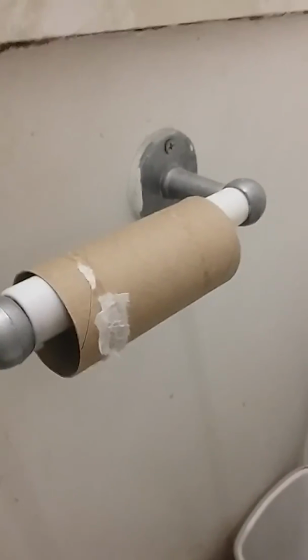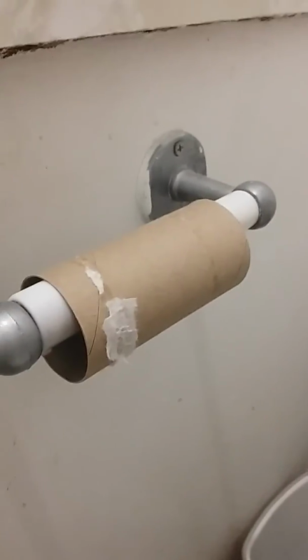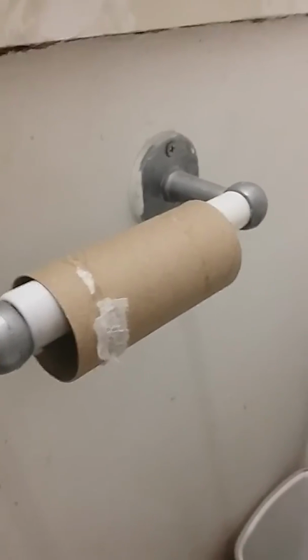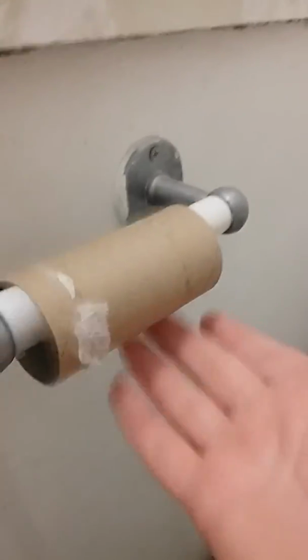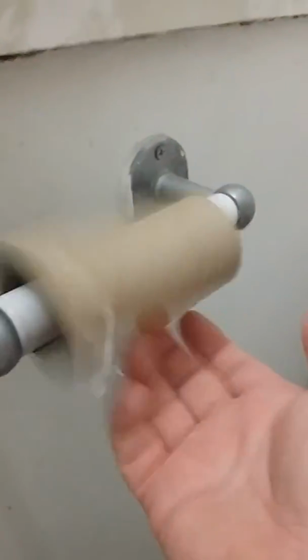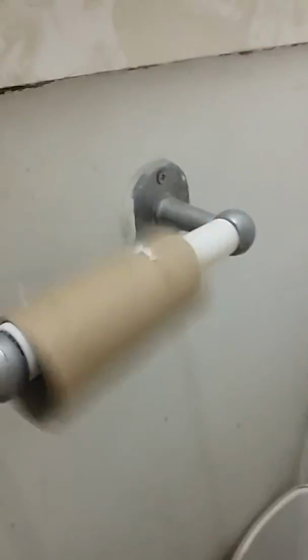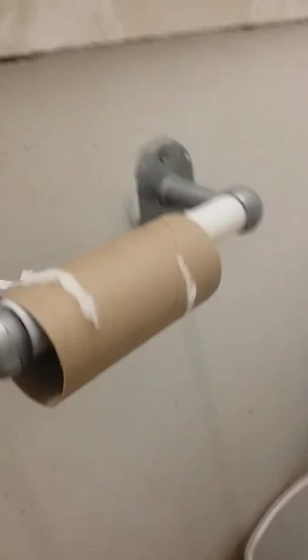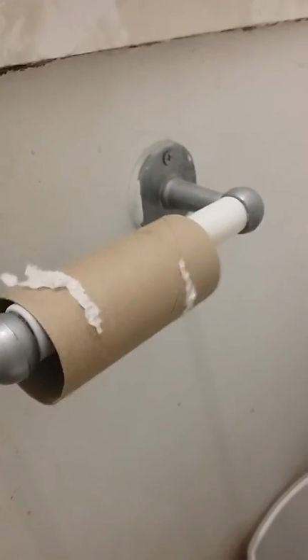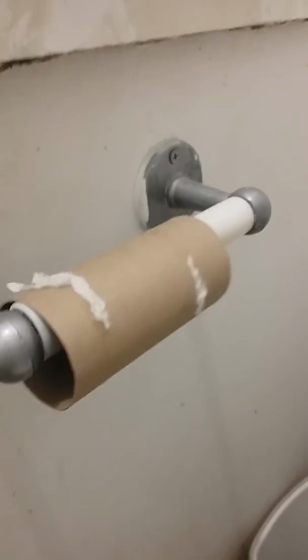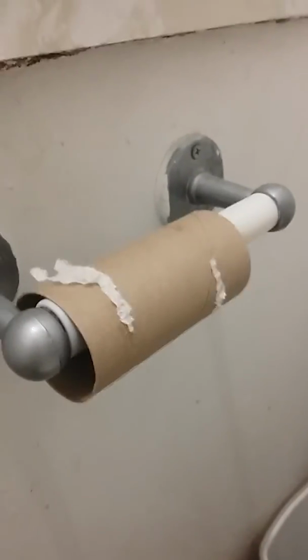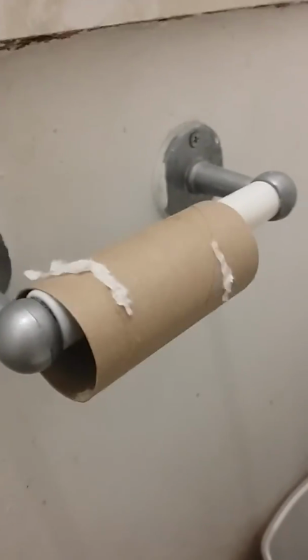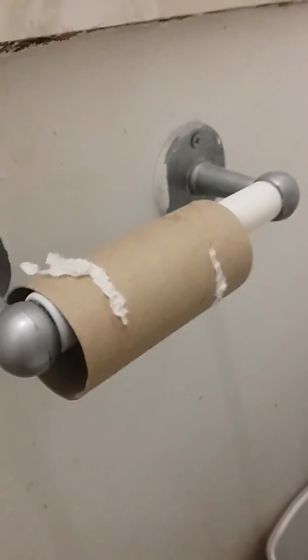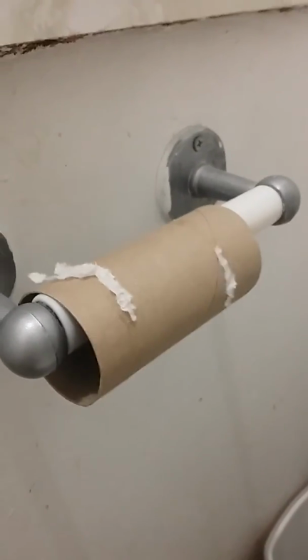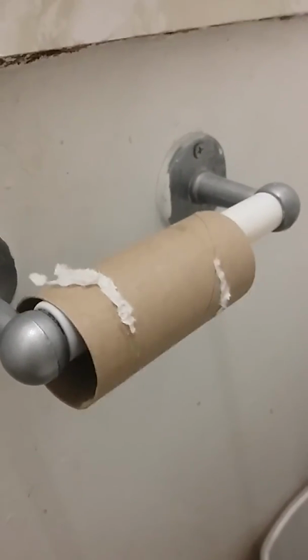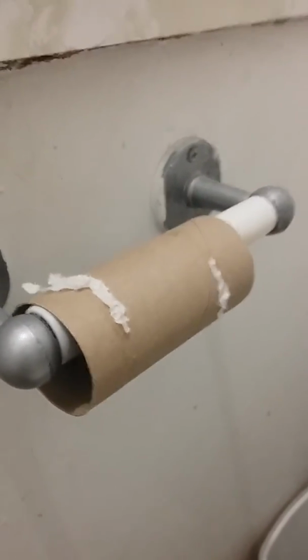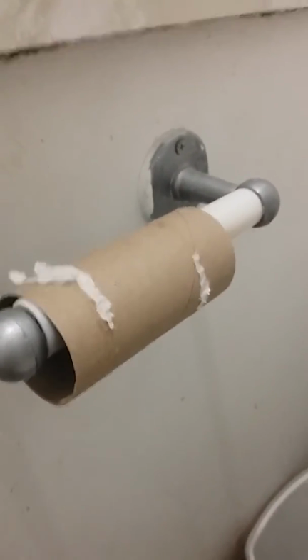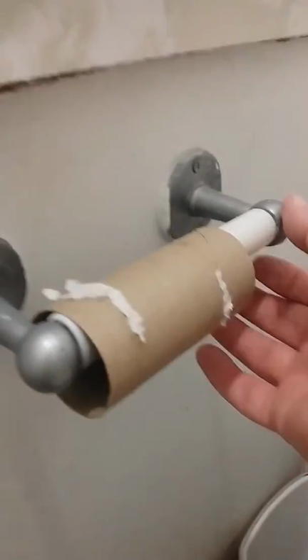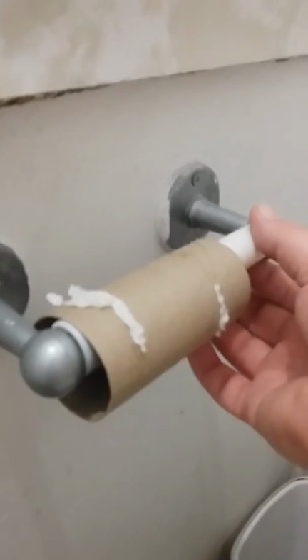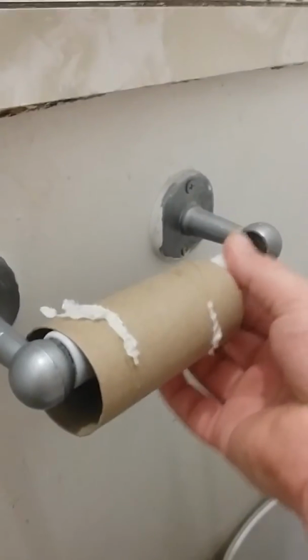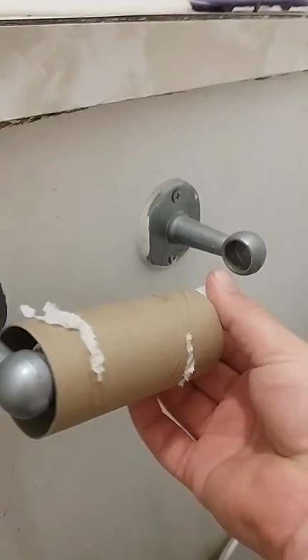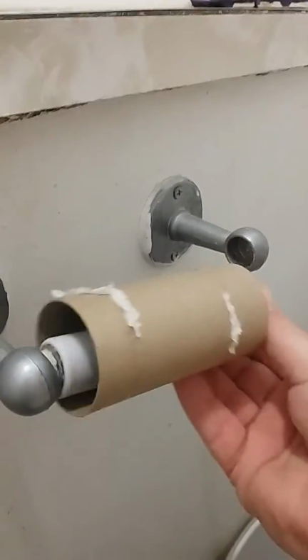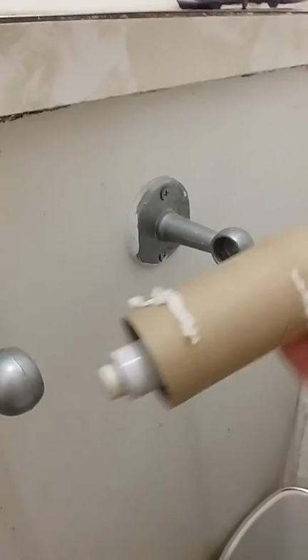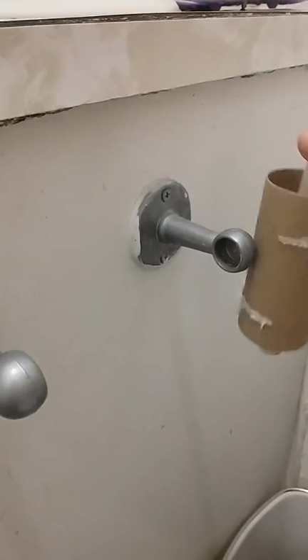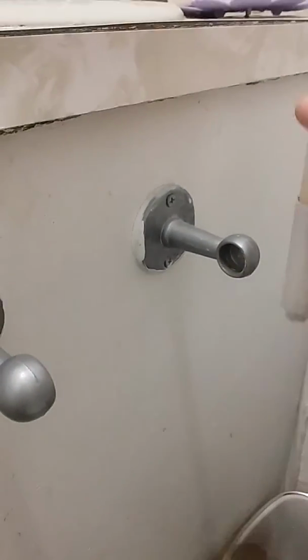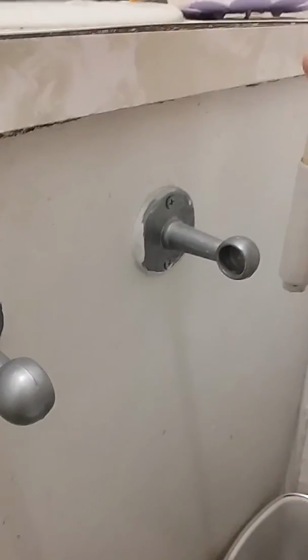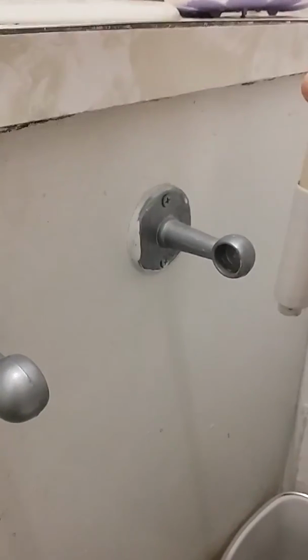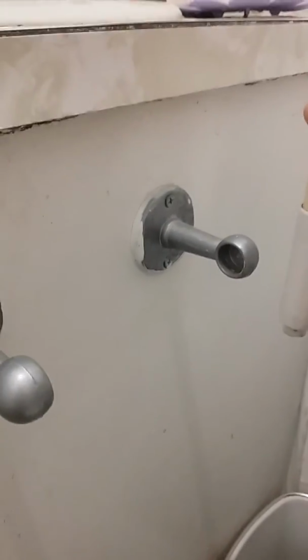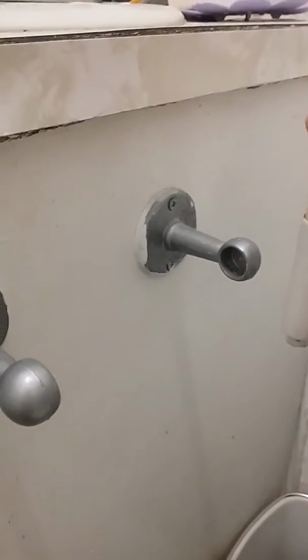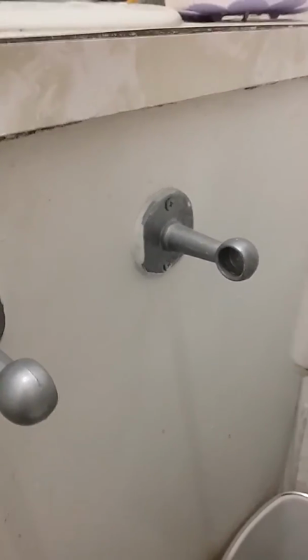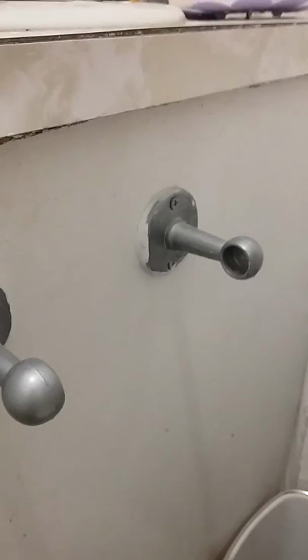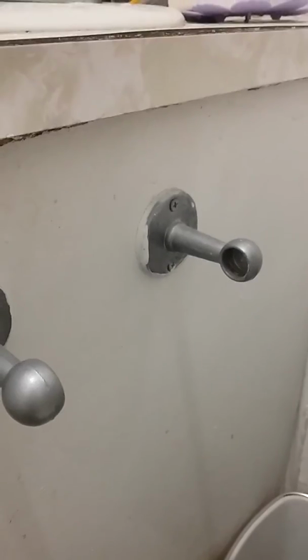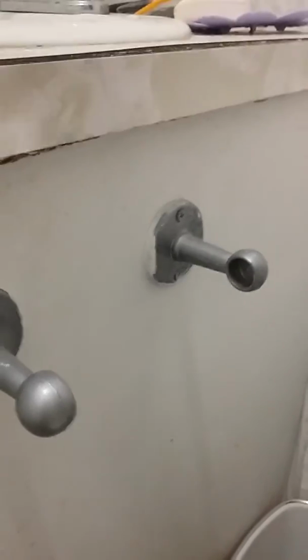When the roll reaches this point, you can't wipe your ass. So what you do is slide this thing off and drop it right down into the garbage, which is conveniently located right beside it, right underneath.